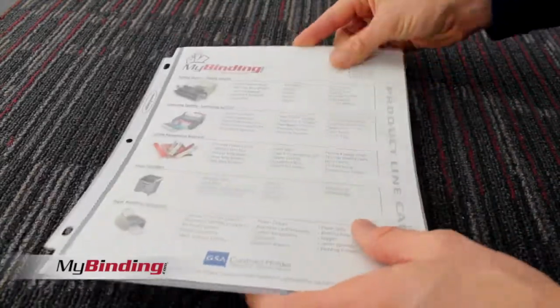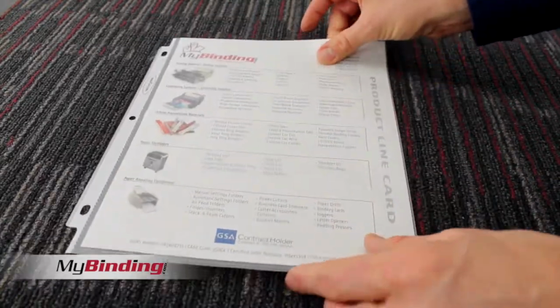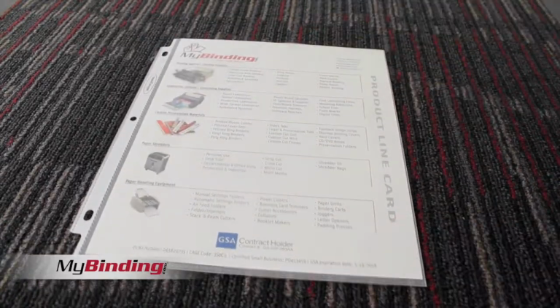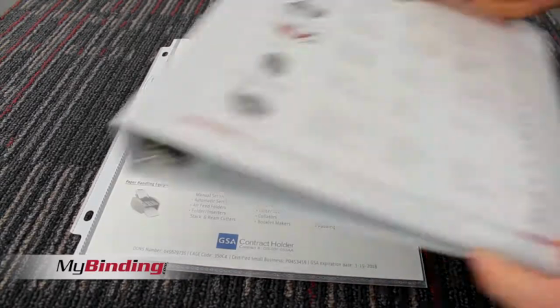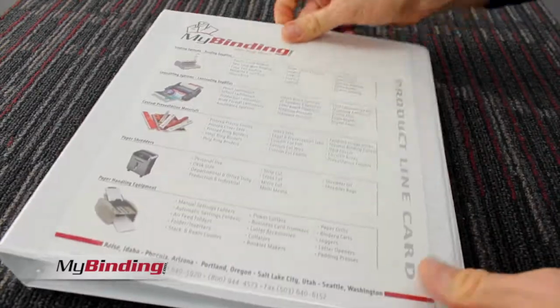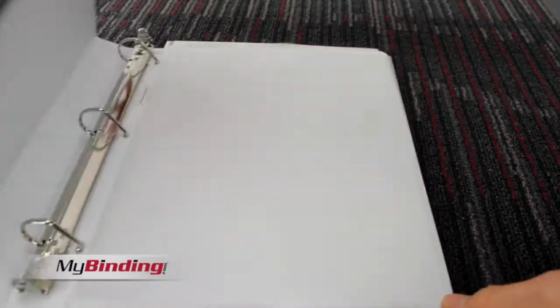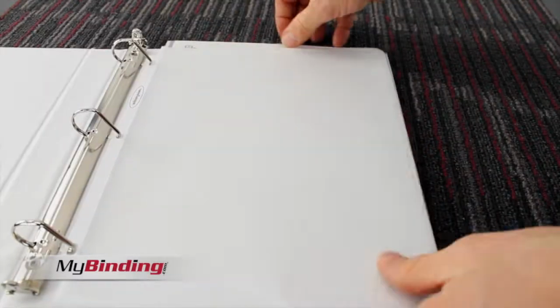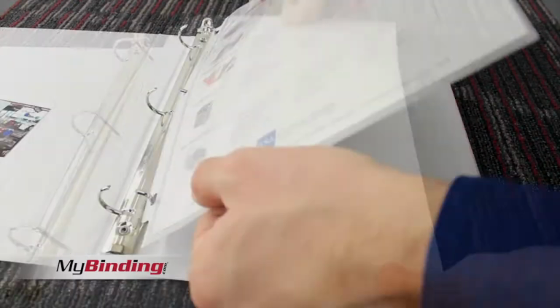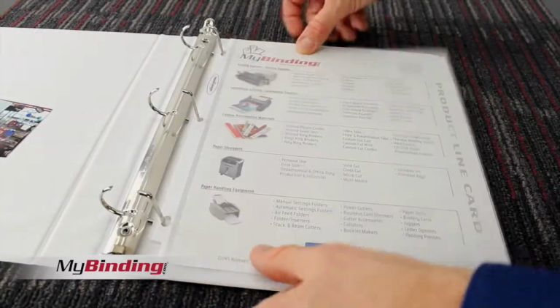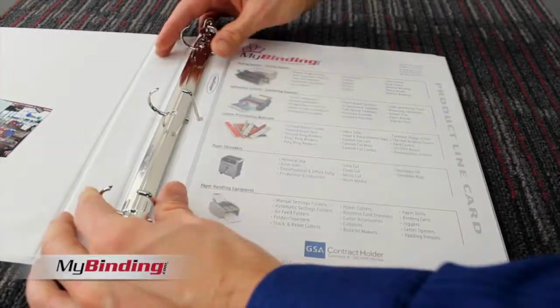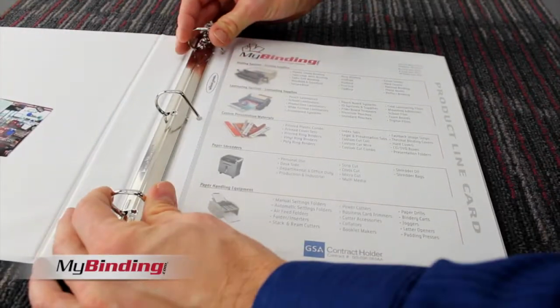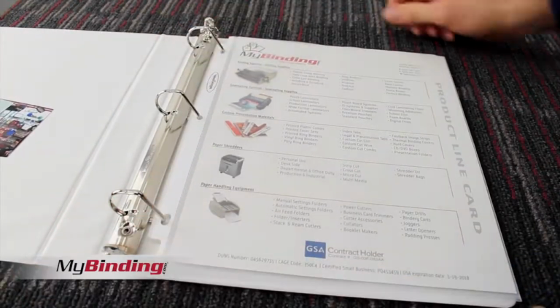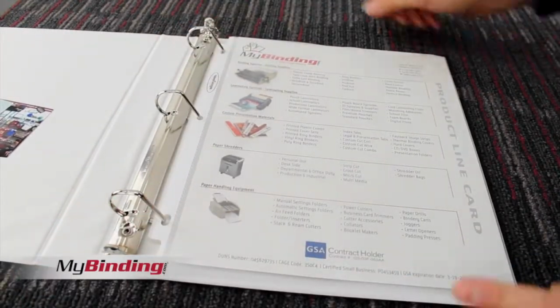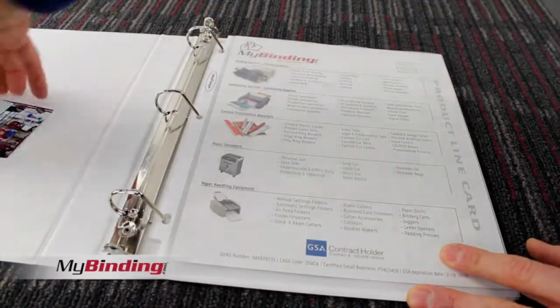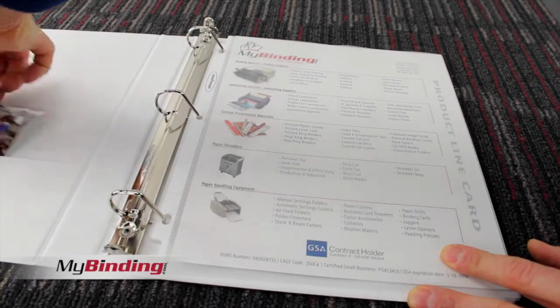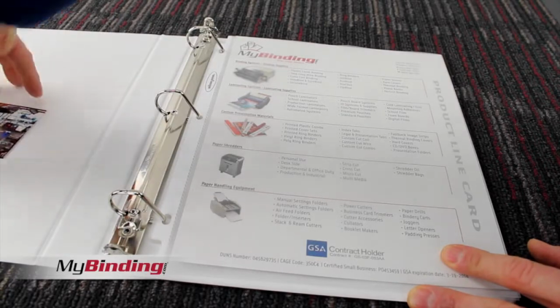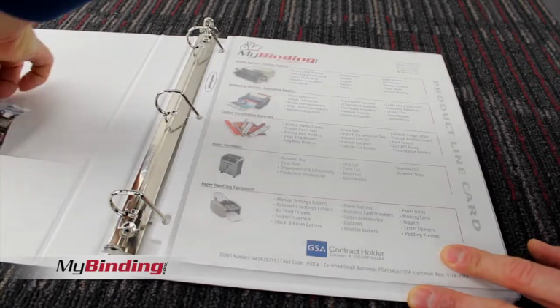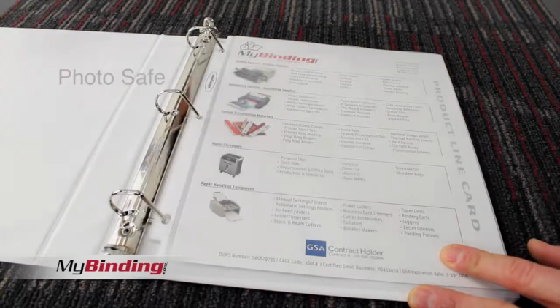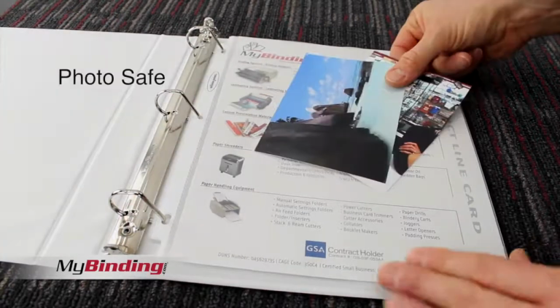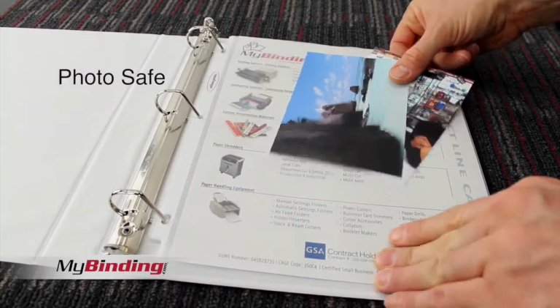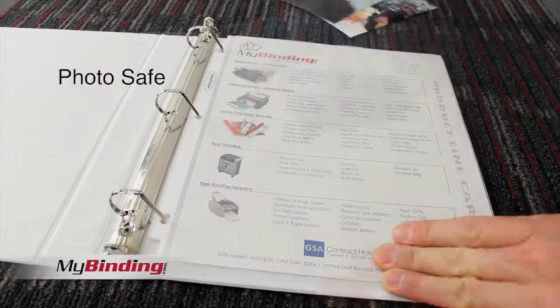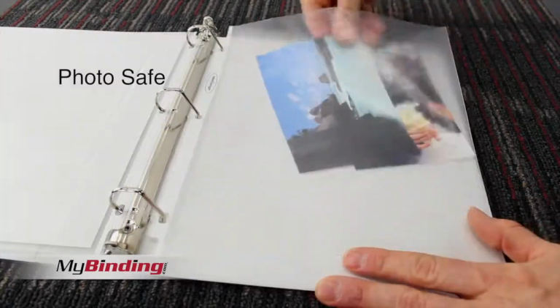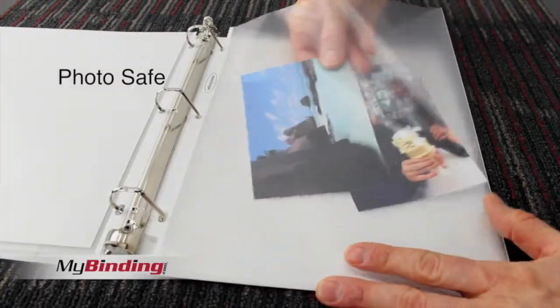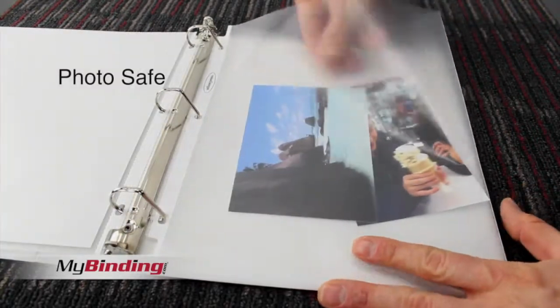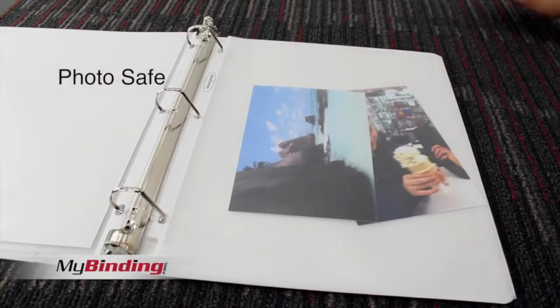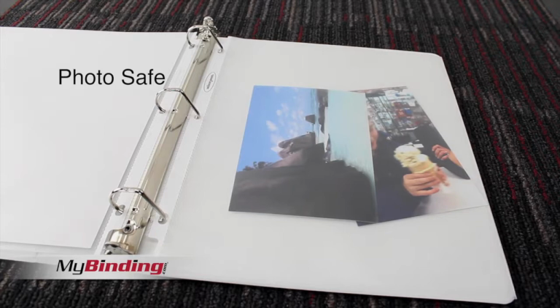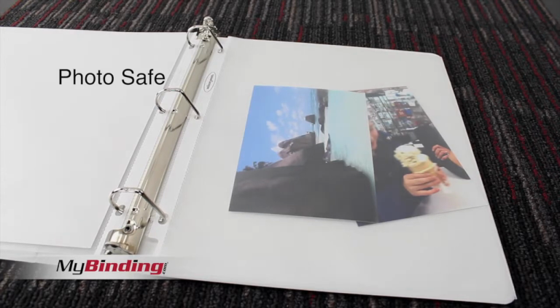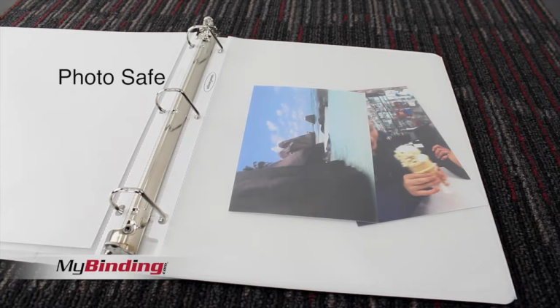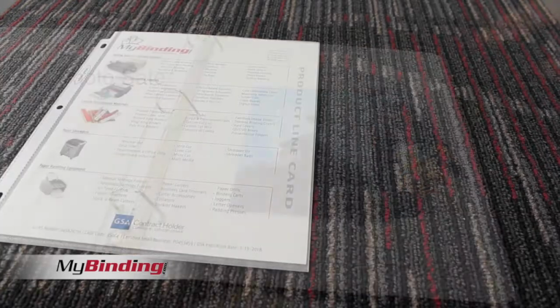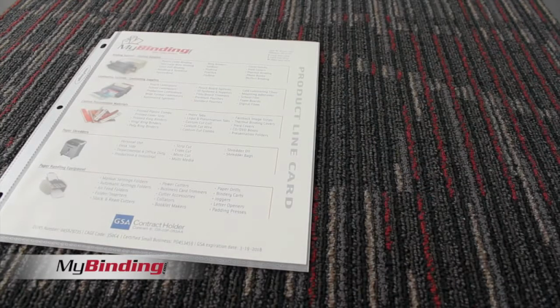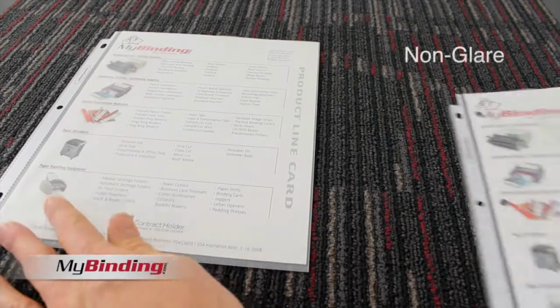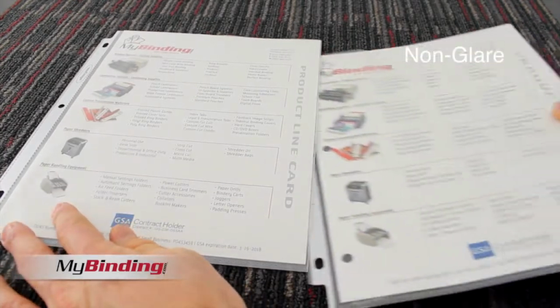They're top-loading and built to fit inside any standard three-ring binder. The materials used in making these sheet protectors are very durable and meant for plenty of reuse. And it's photo safe, so you have no worries about your pictures or ink transfer.